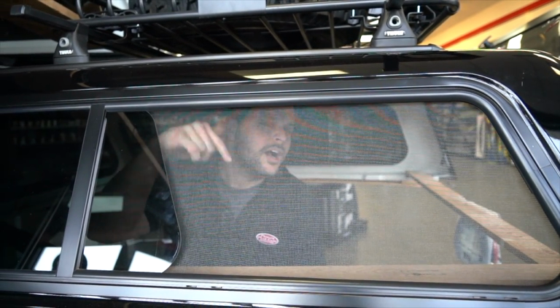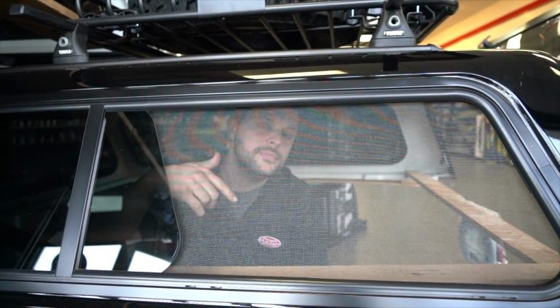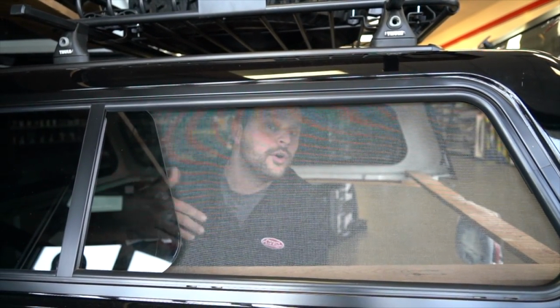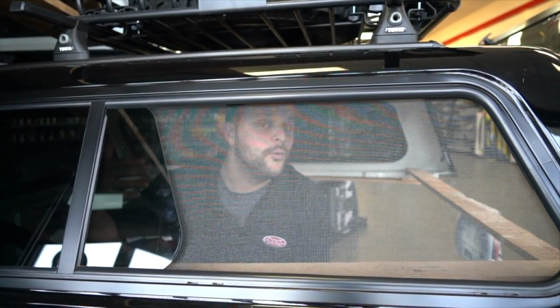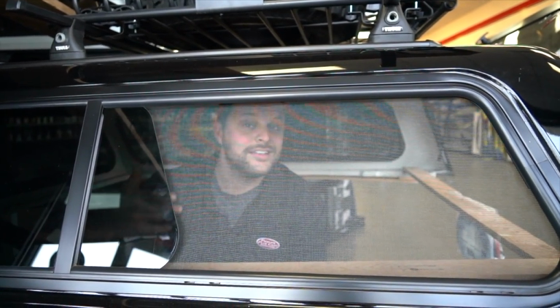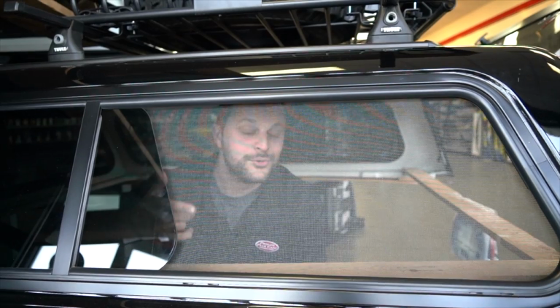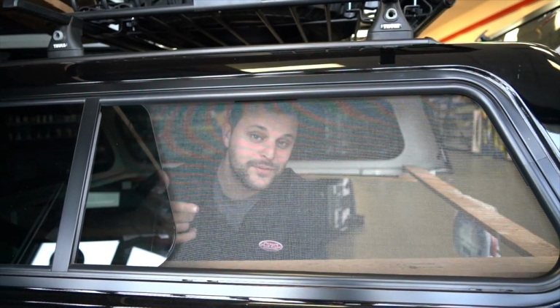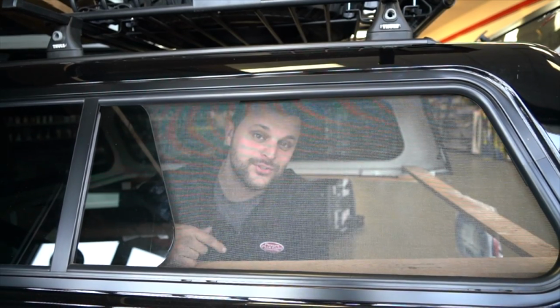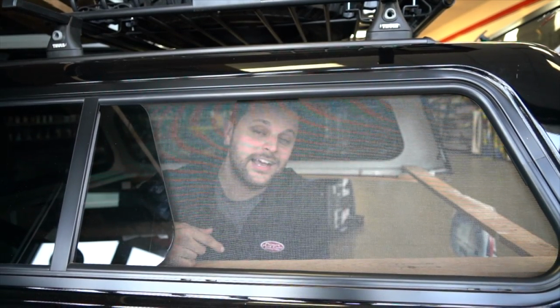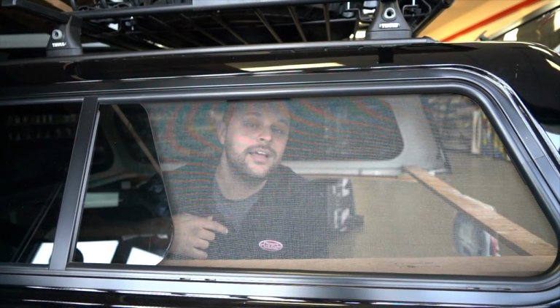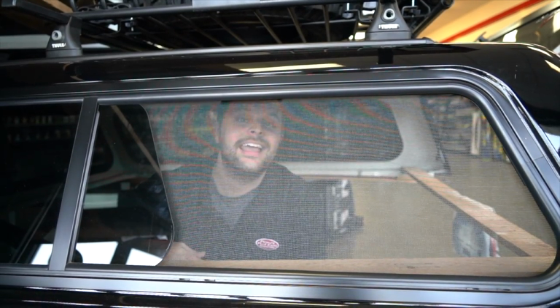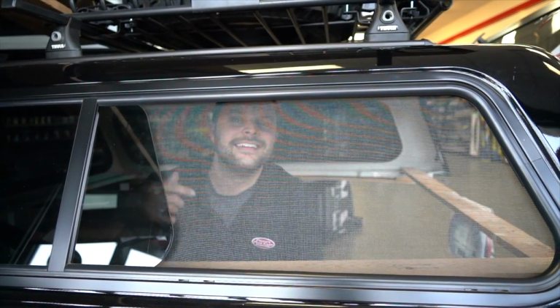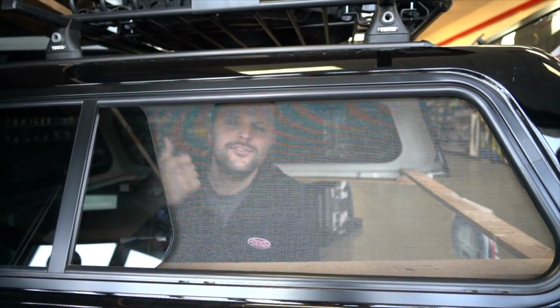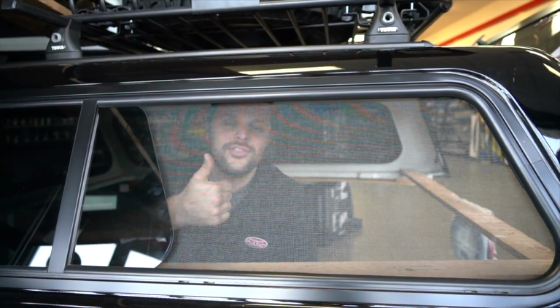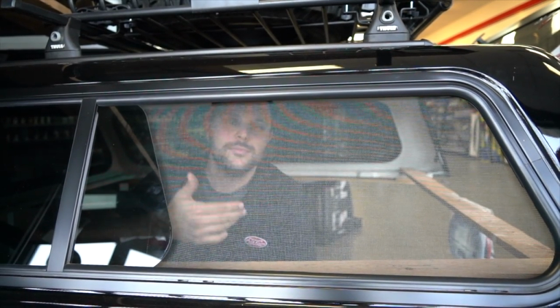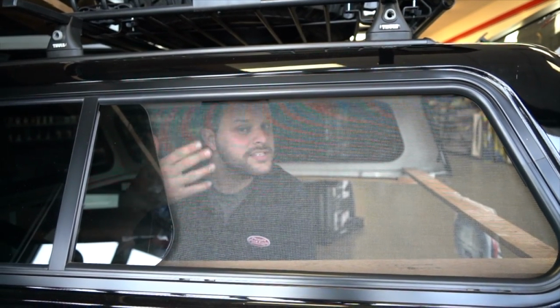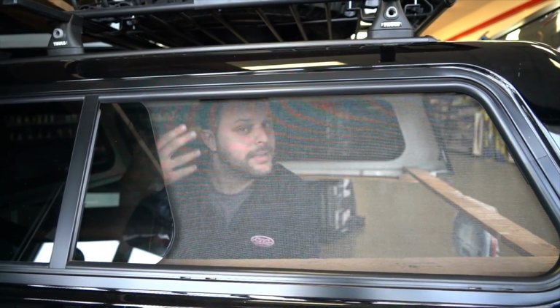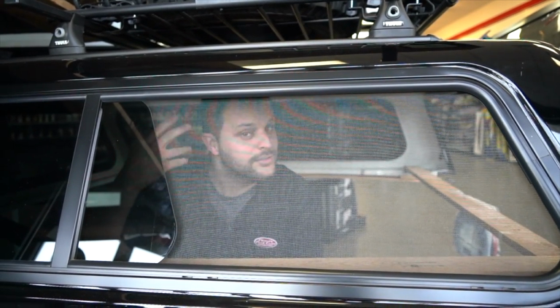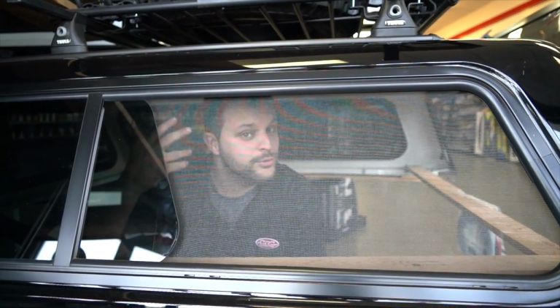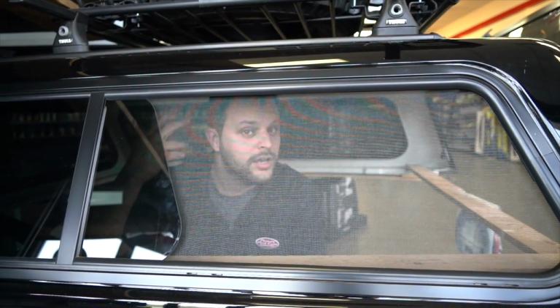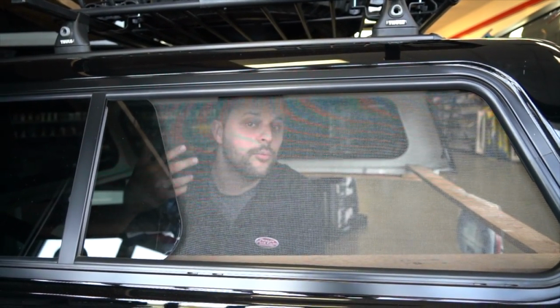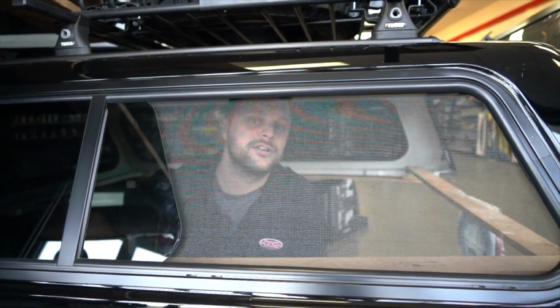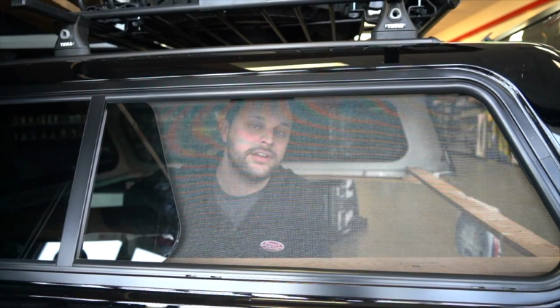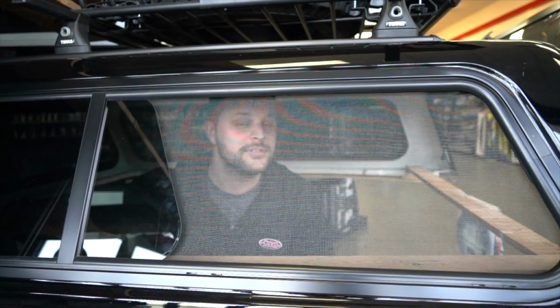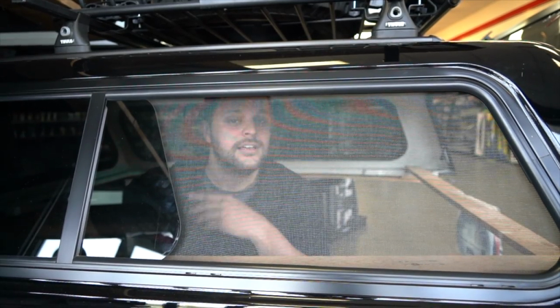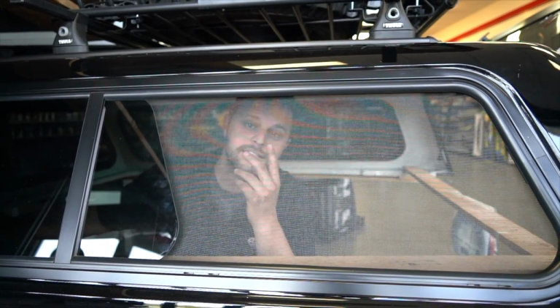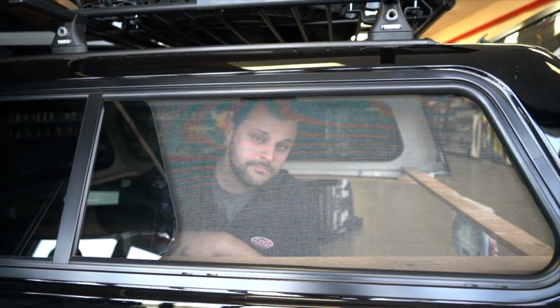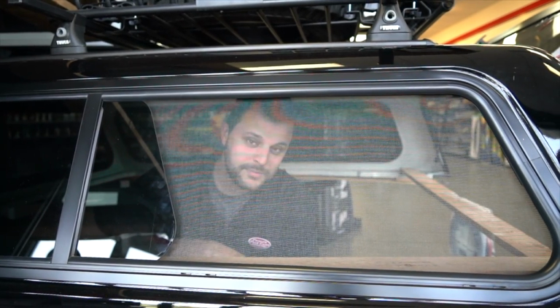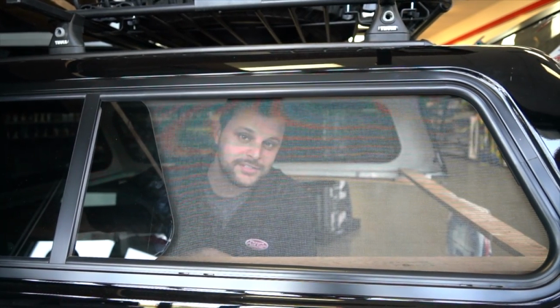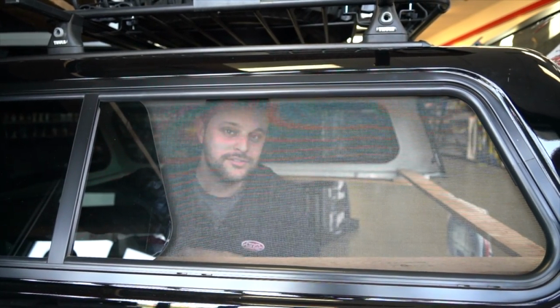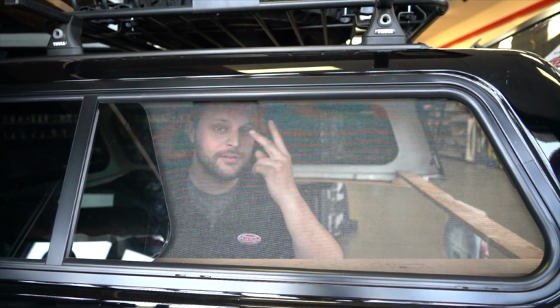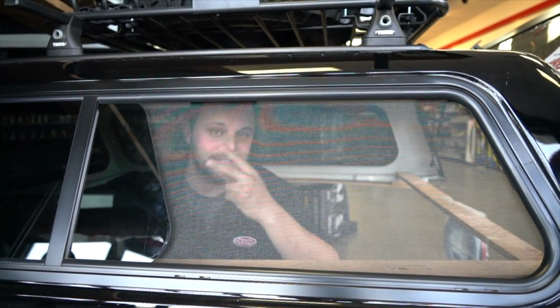Drop a comment below about what your favorite truck cap is and give us a thumbs up if this helped you know more about truck caps. This is Pickups Plus Cars — peace.